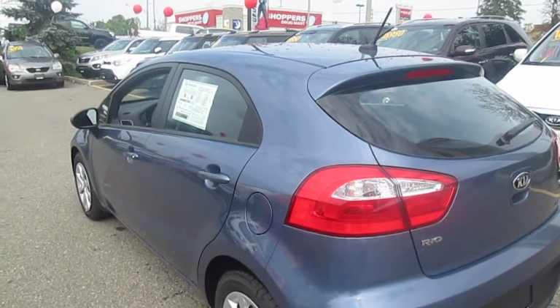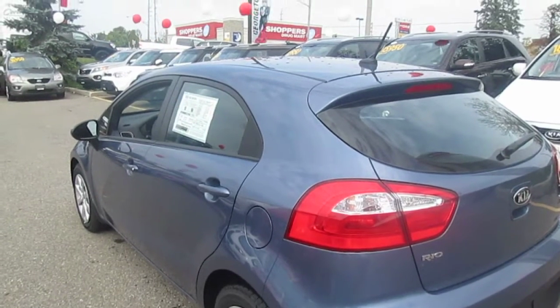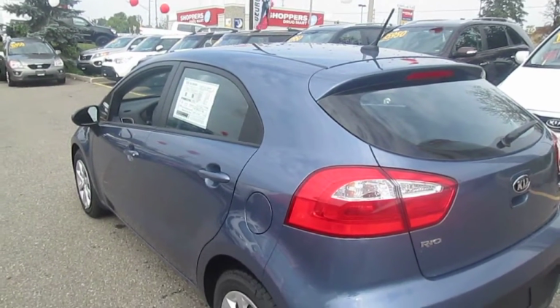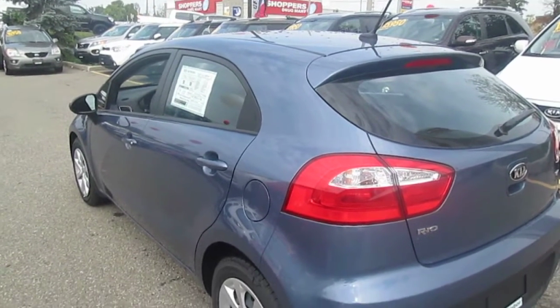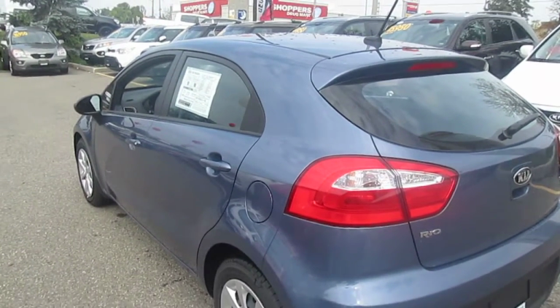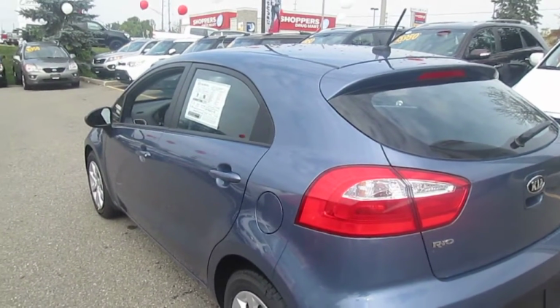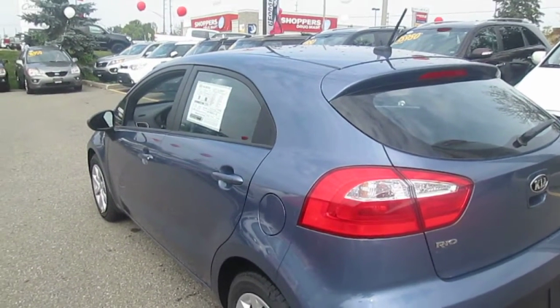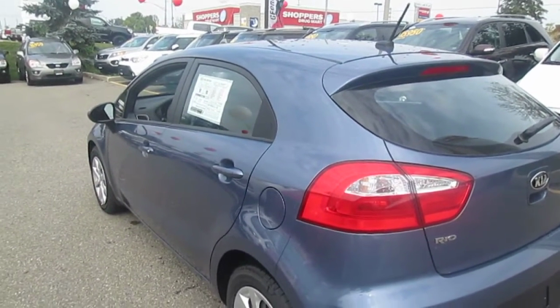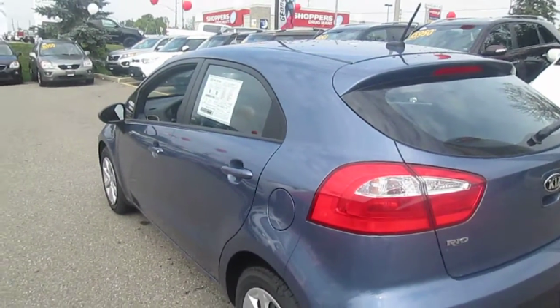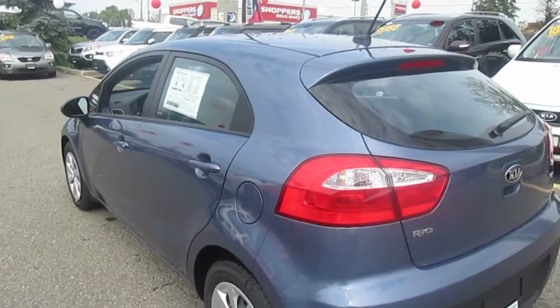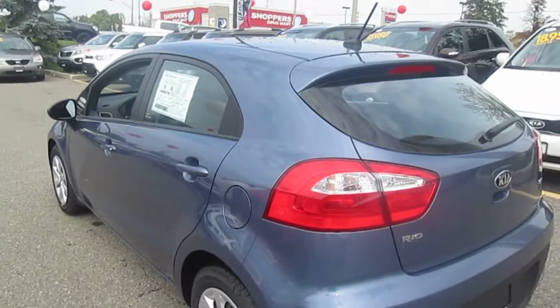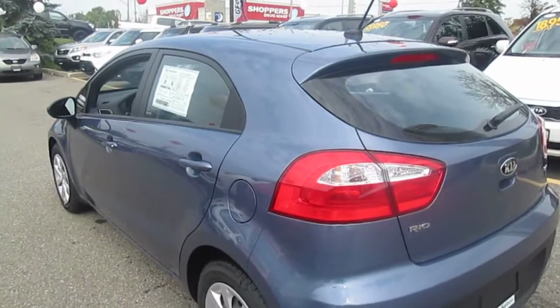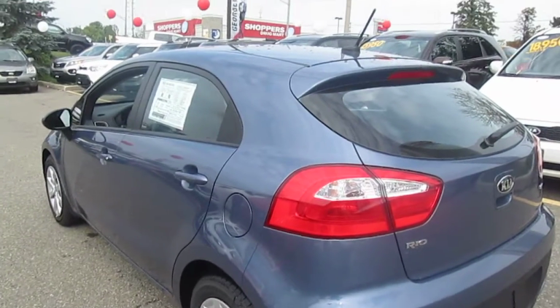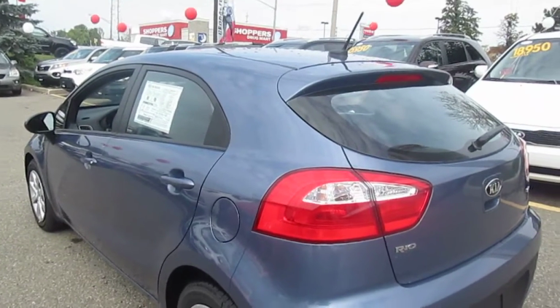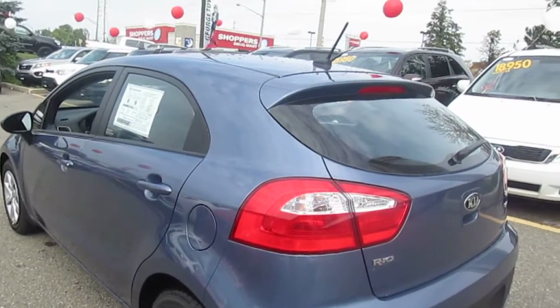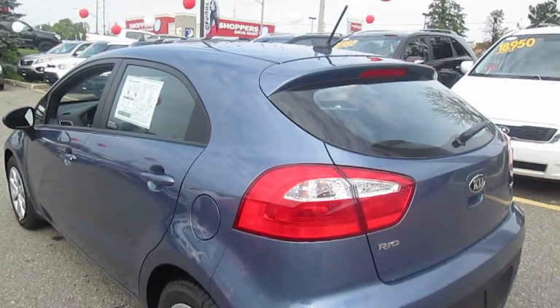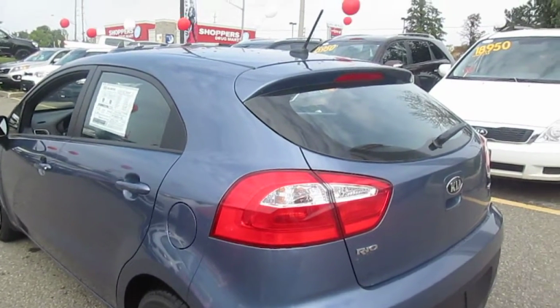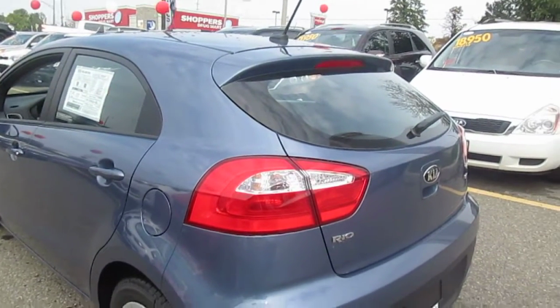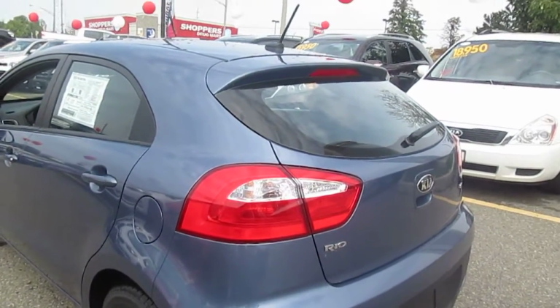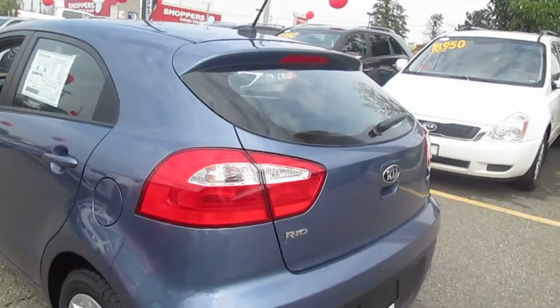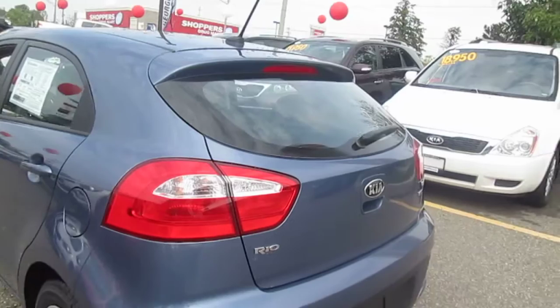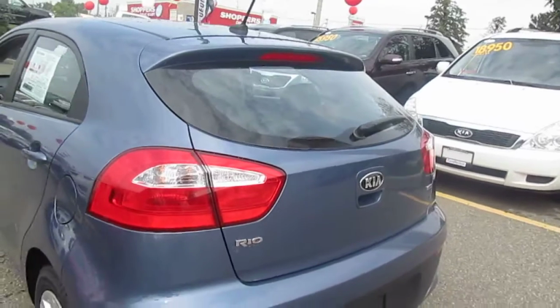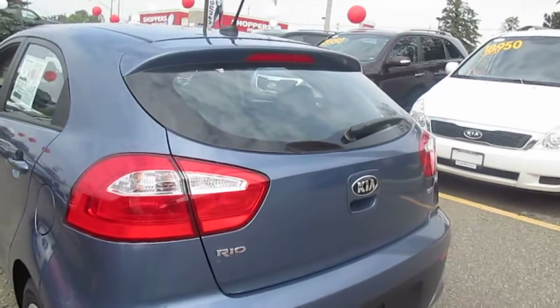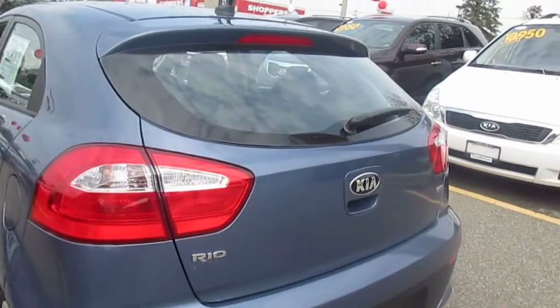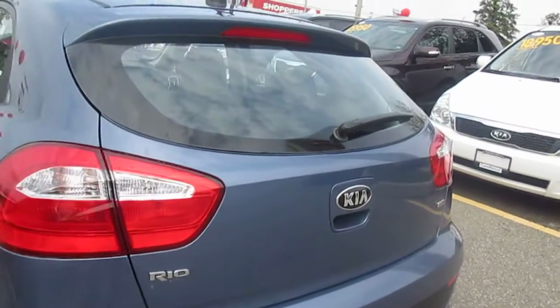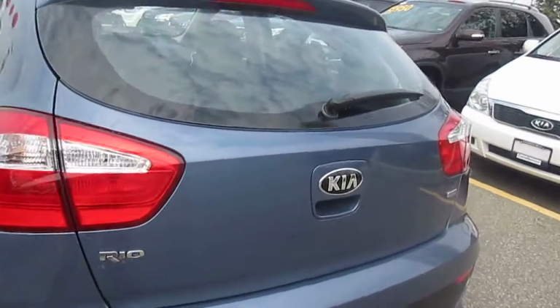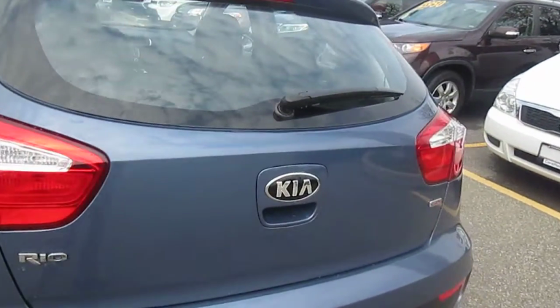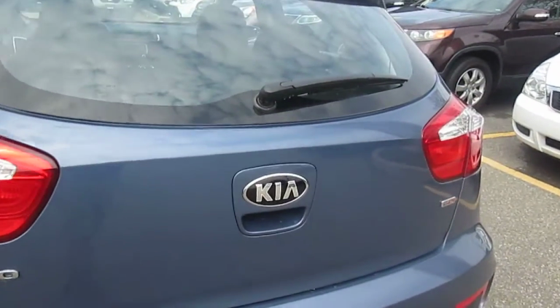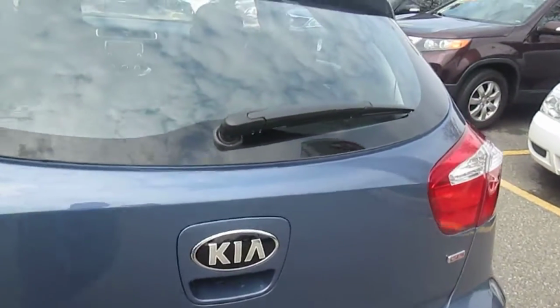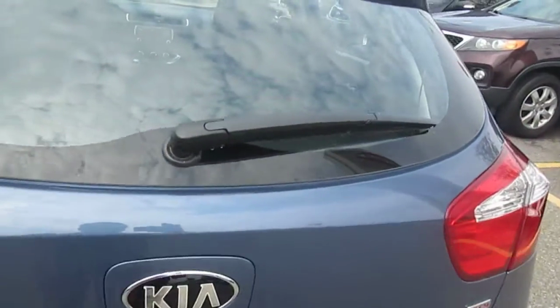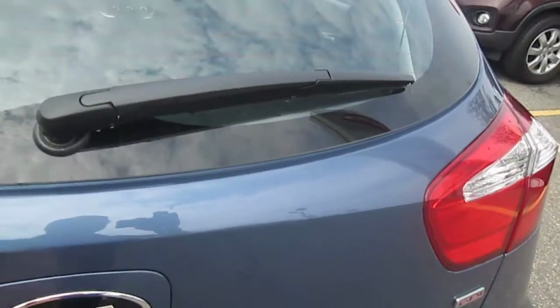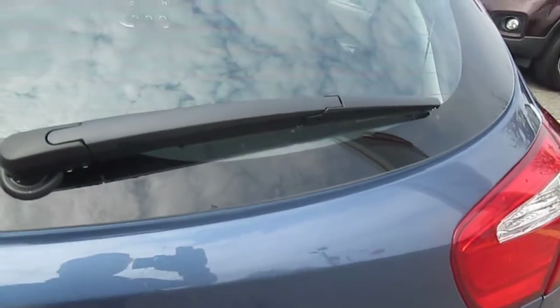Welcome to Georgetown Kia. My name is Len Hagen and this video is for Martha. Hi Sarah, I thought I'd shoot a video for your mom of the 2016 Kia Rio. This one is the five-door hatchback.